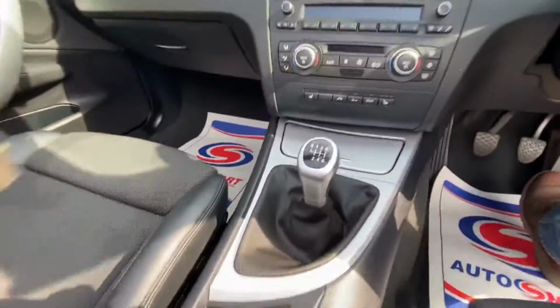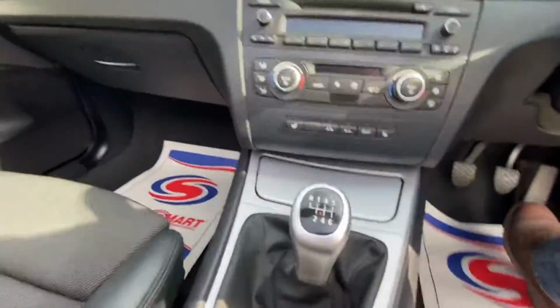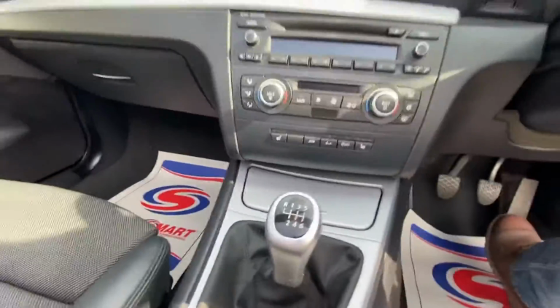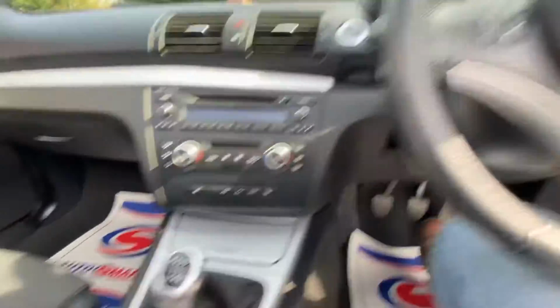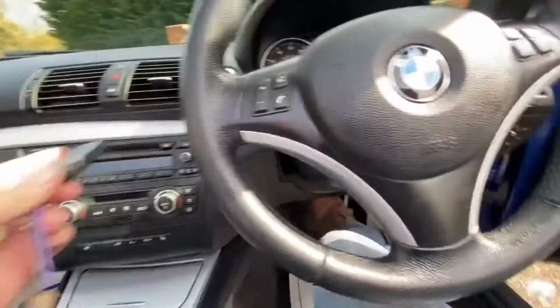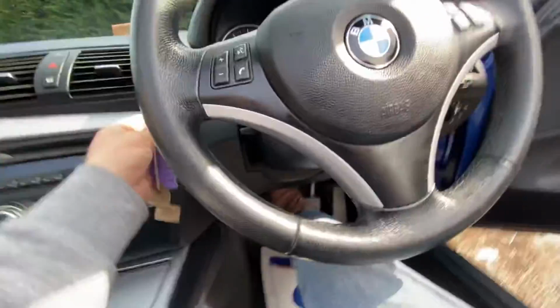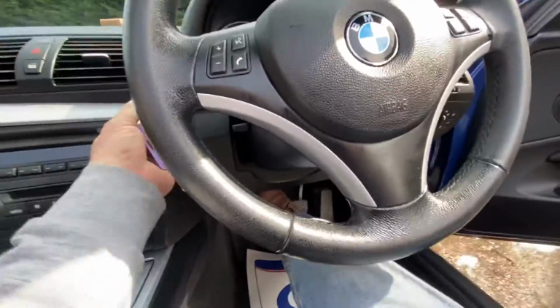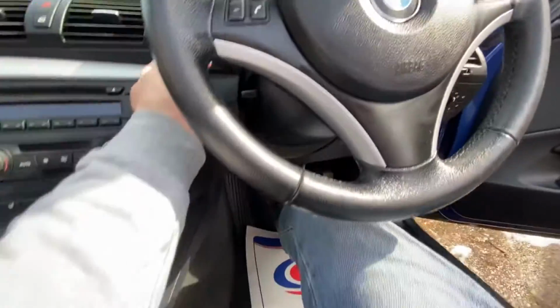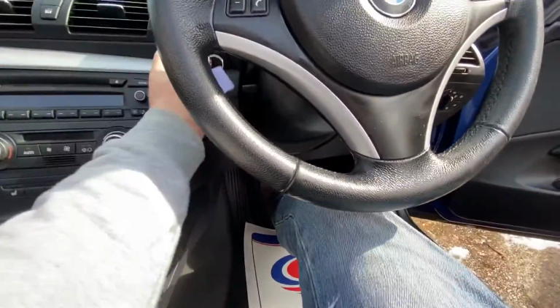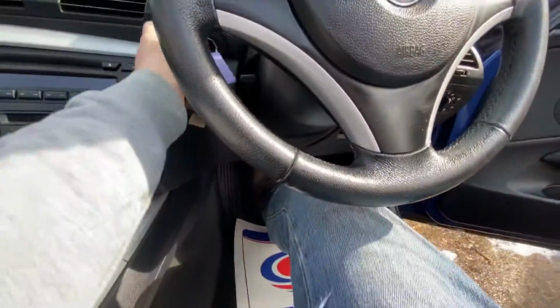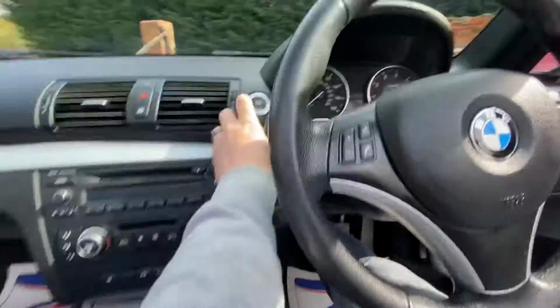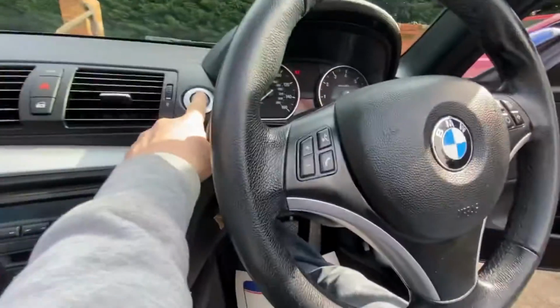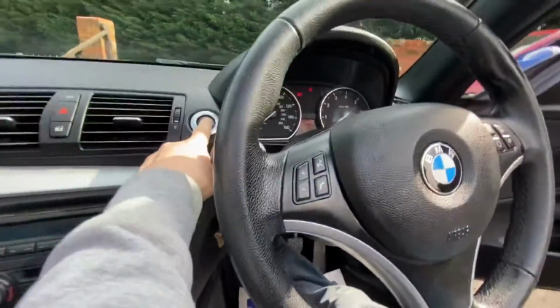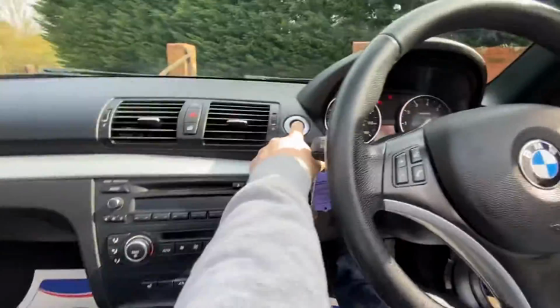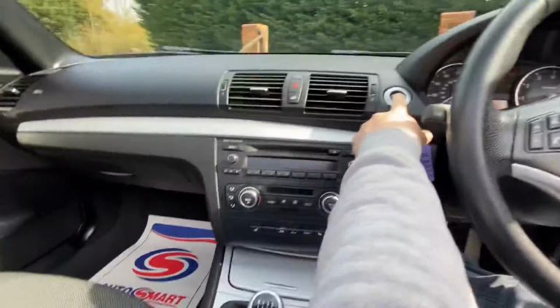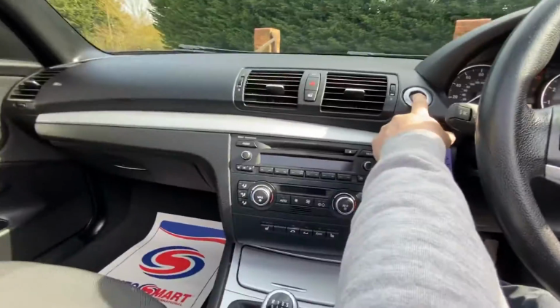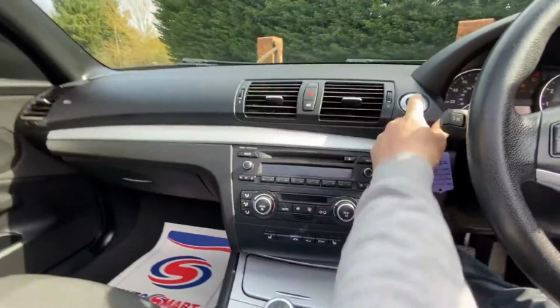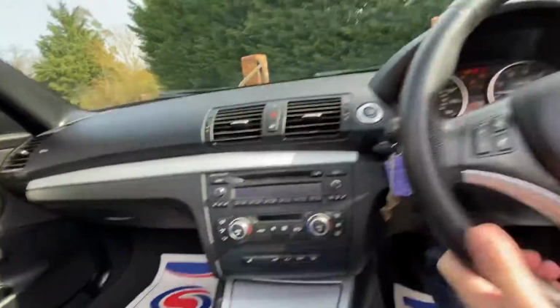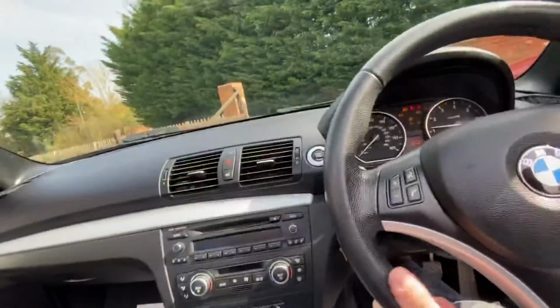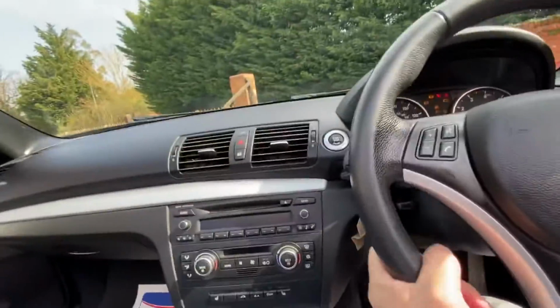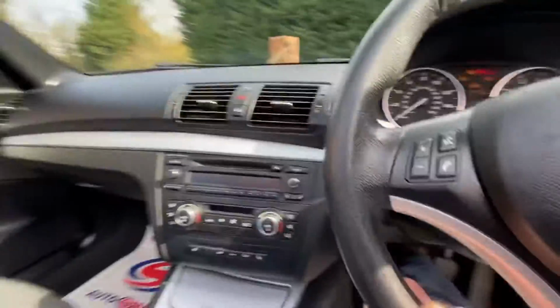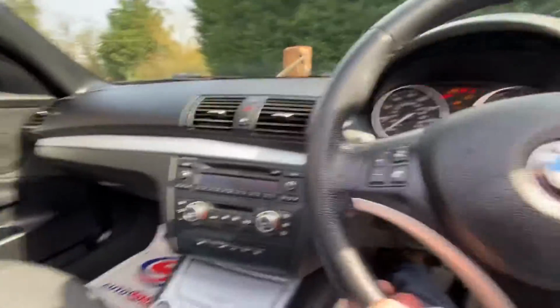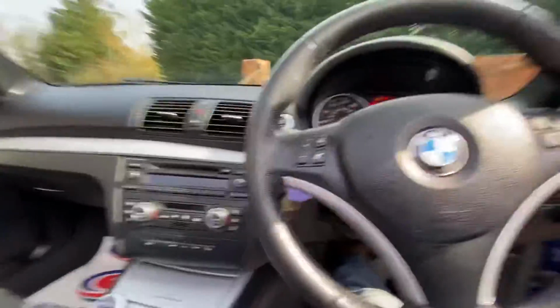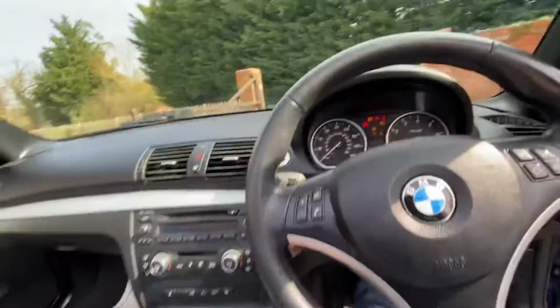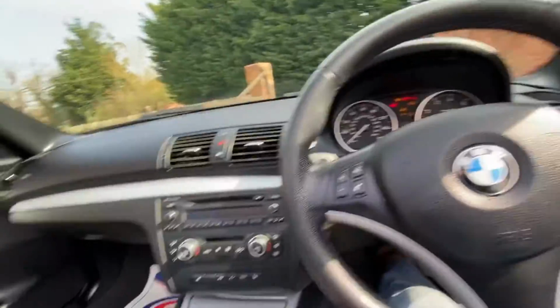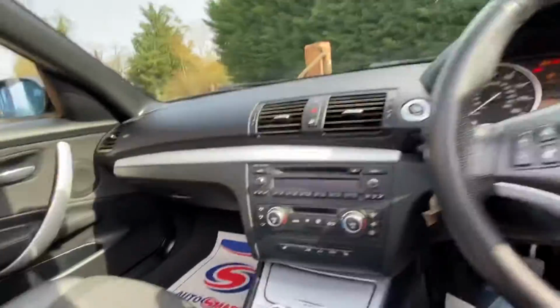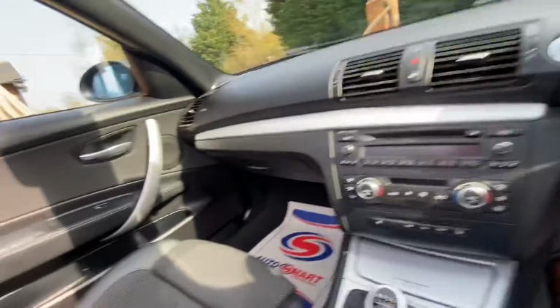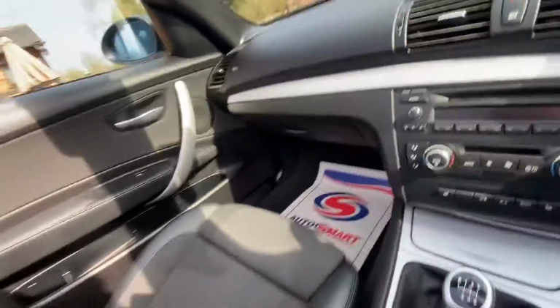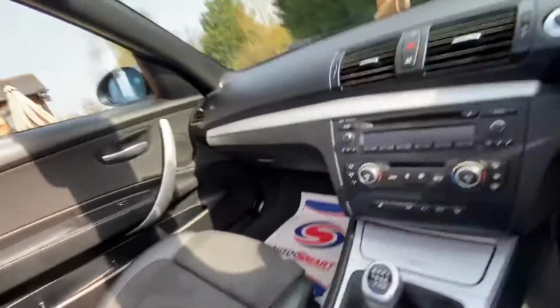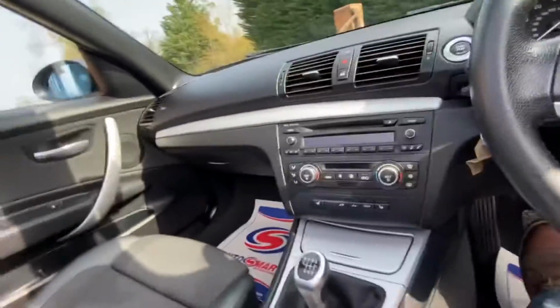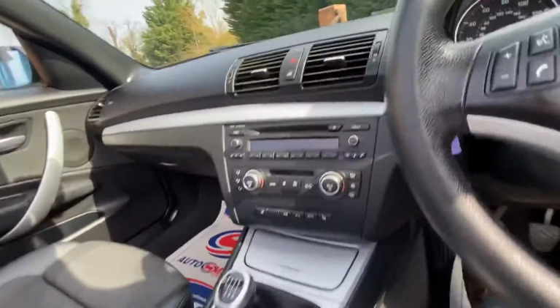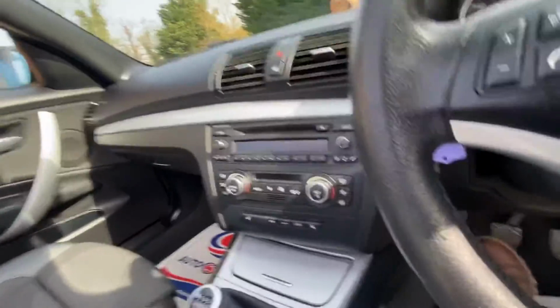It's a six-speed manual with push button start. The next service is due at 16,000 miles.